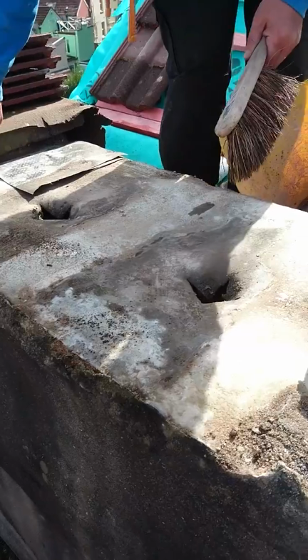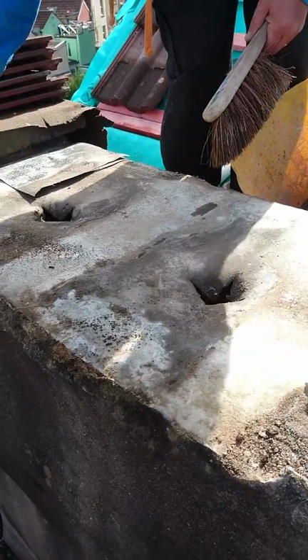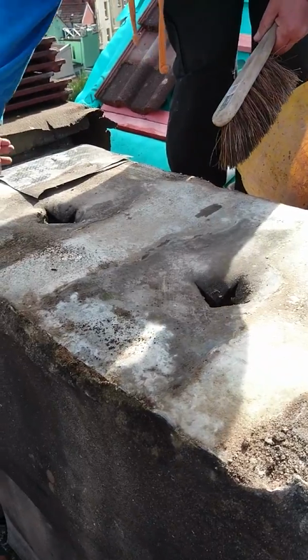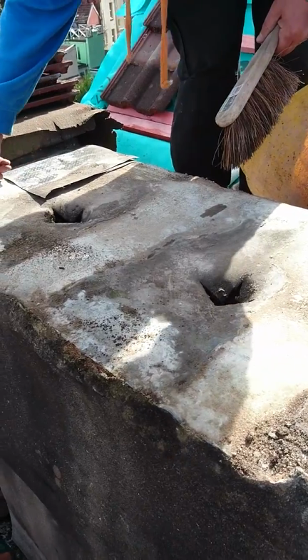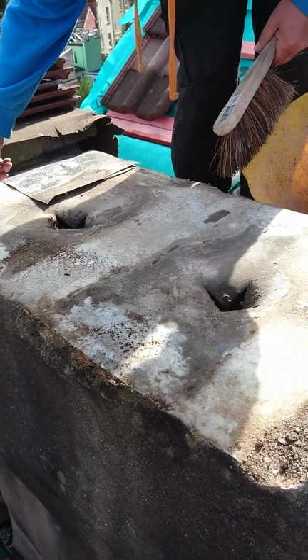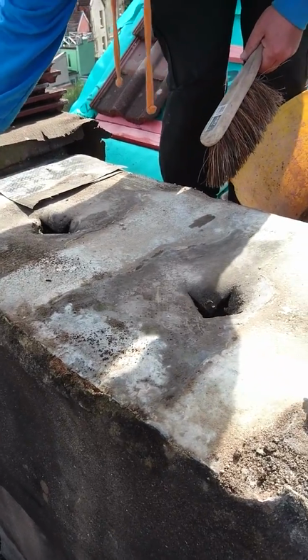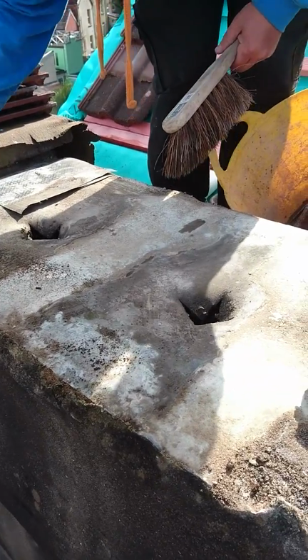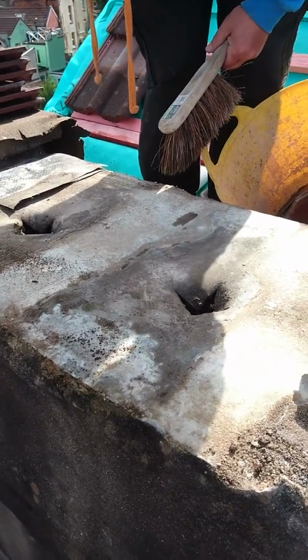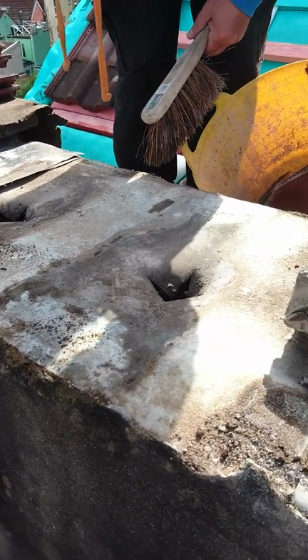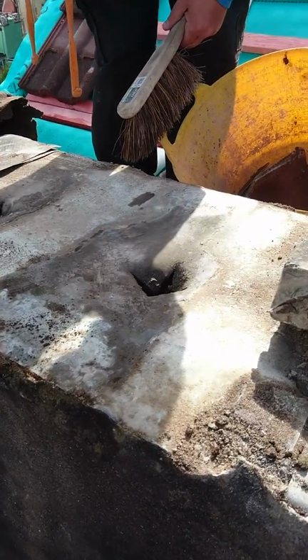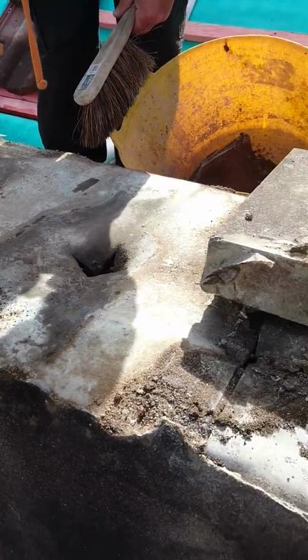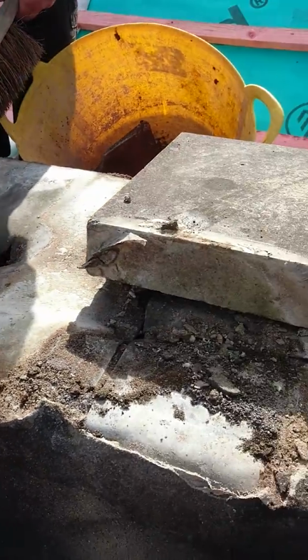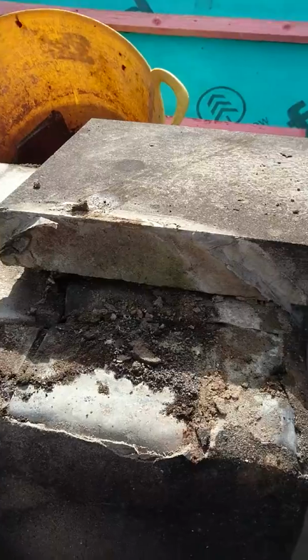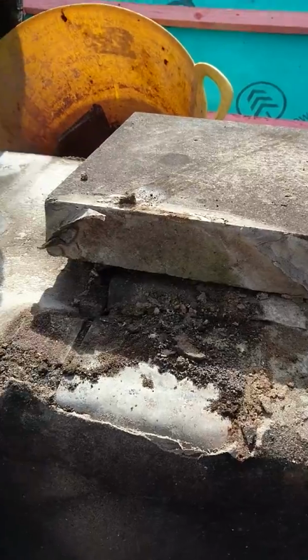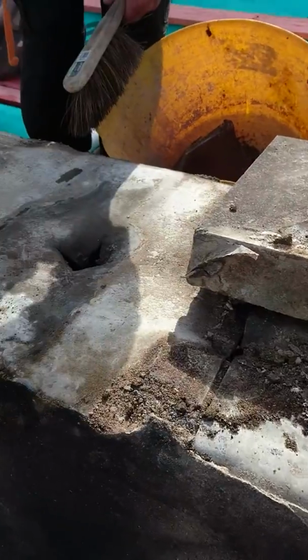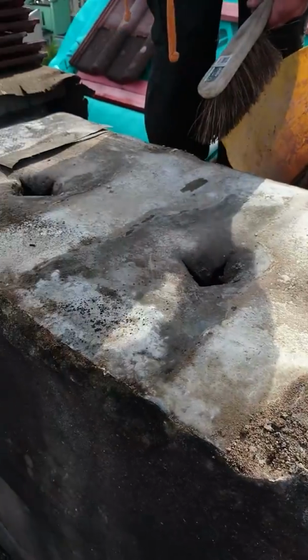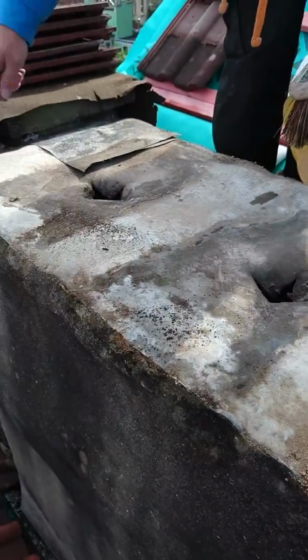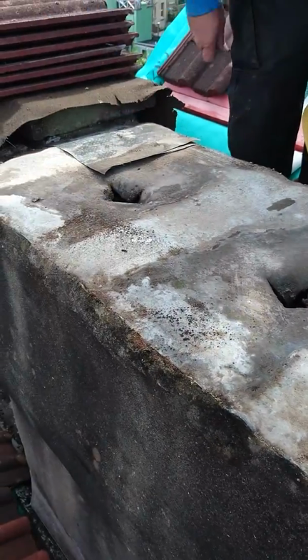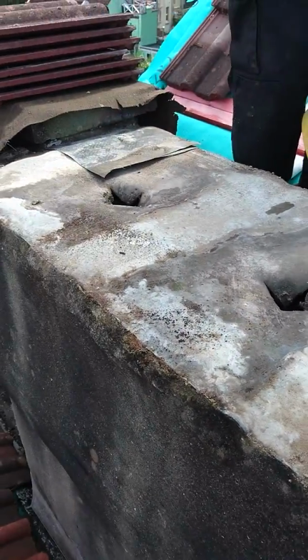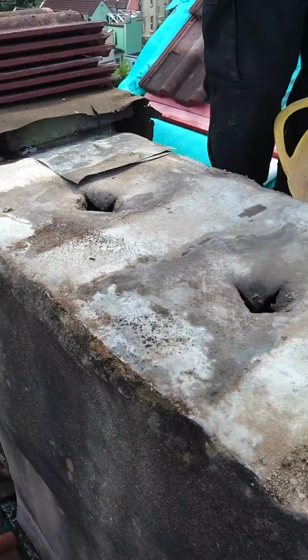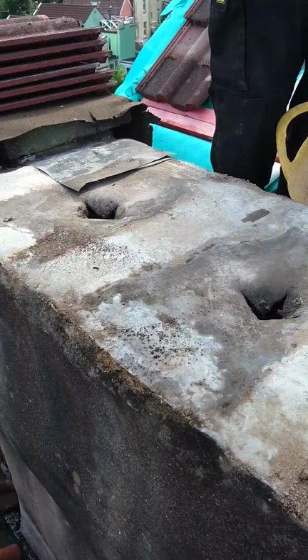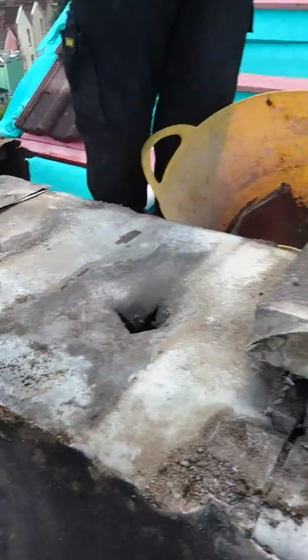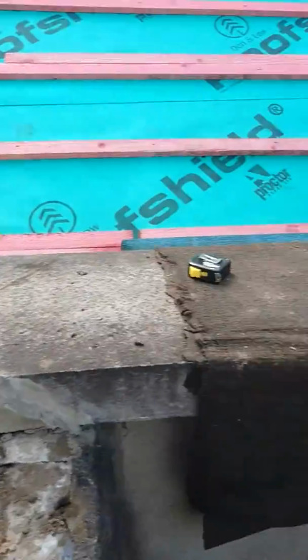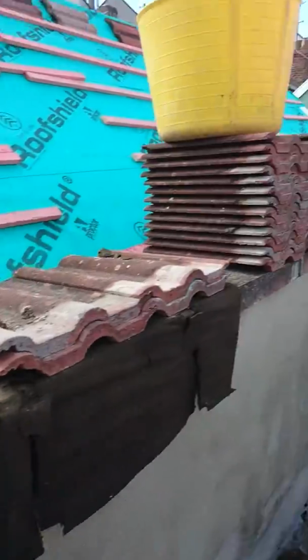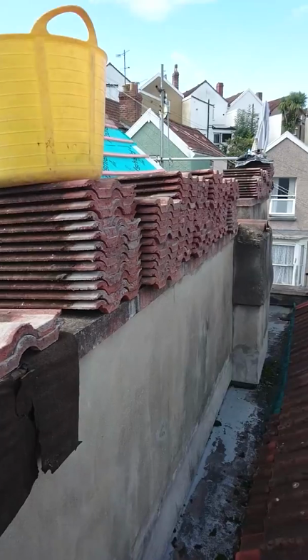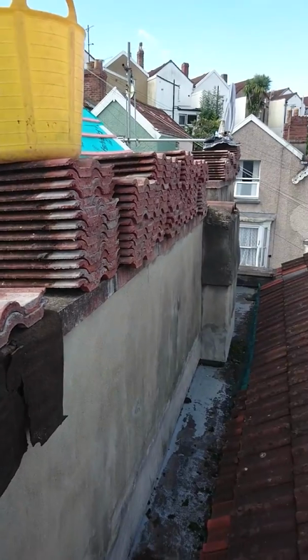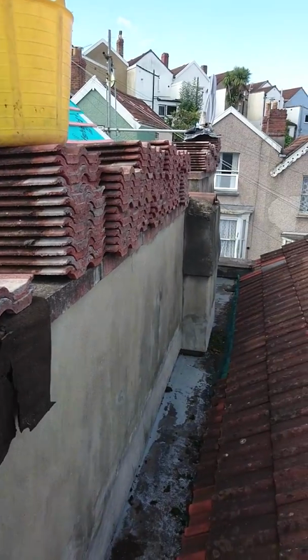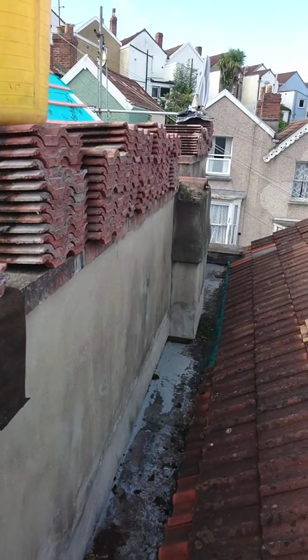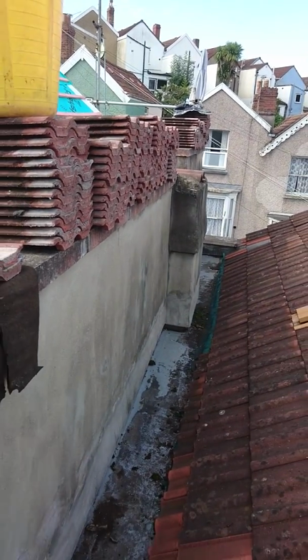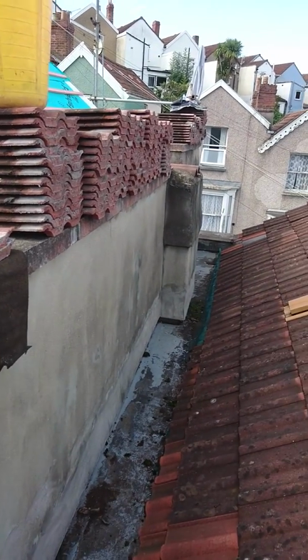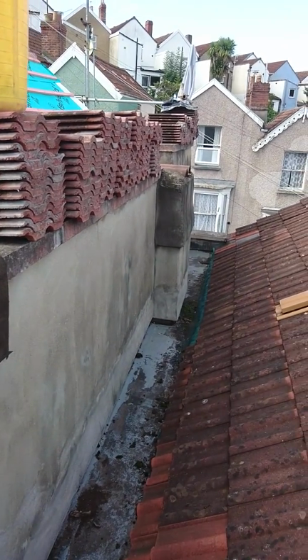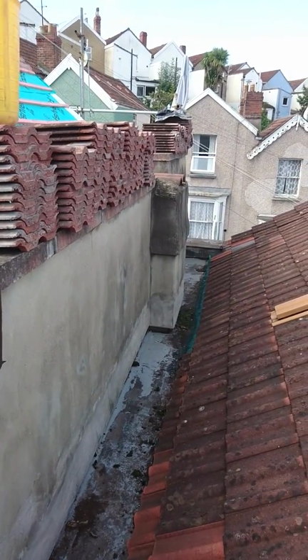Number 21 has got damp right the way down through the house — all caused by this chimney and the chimney over there. Steve signing out, Cuban Covers.